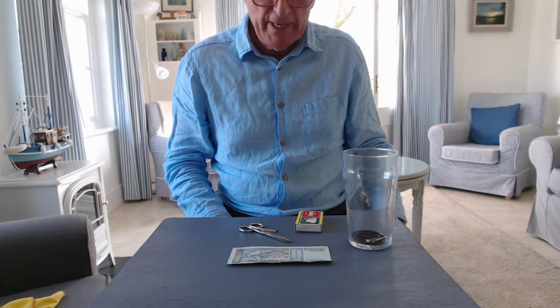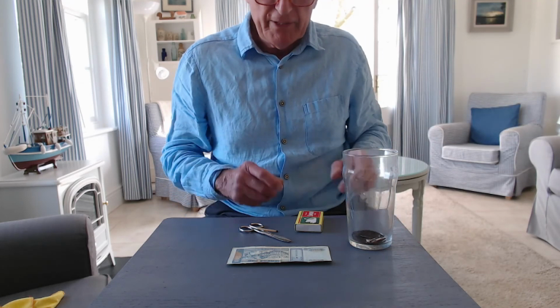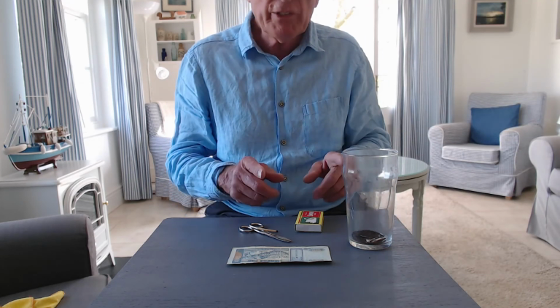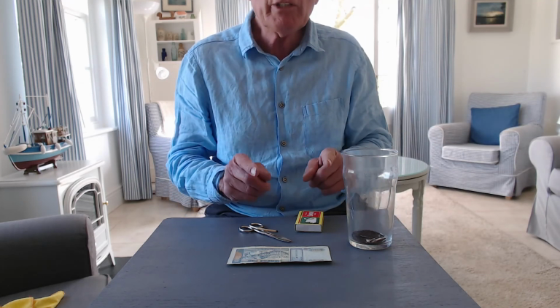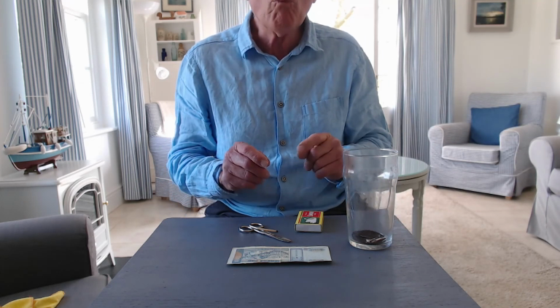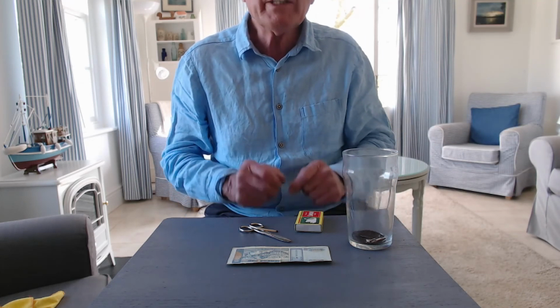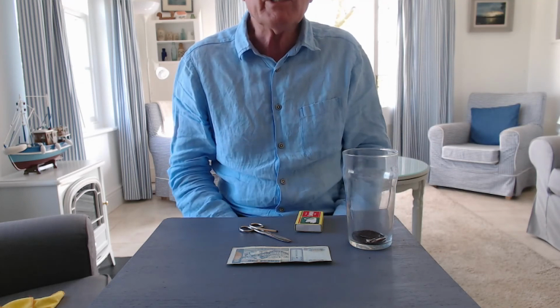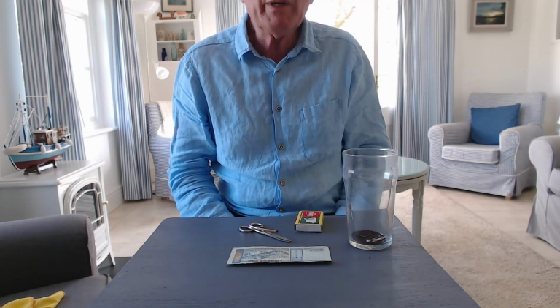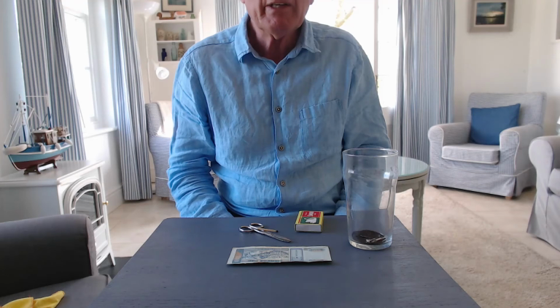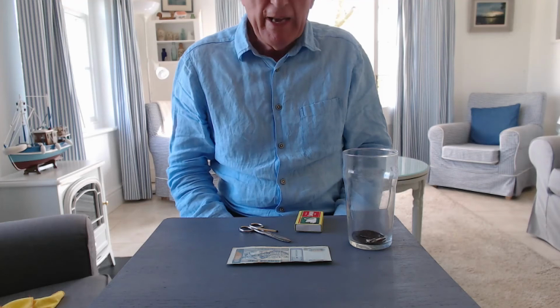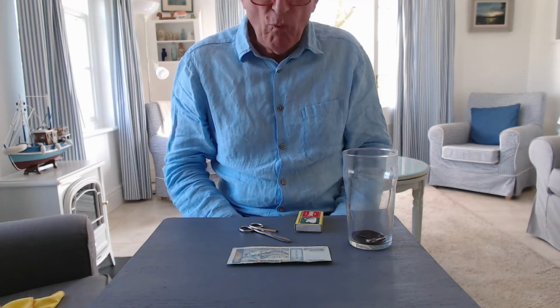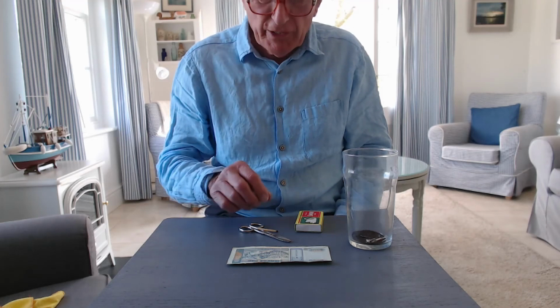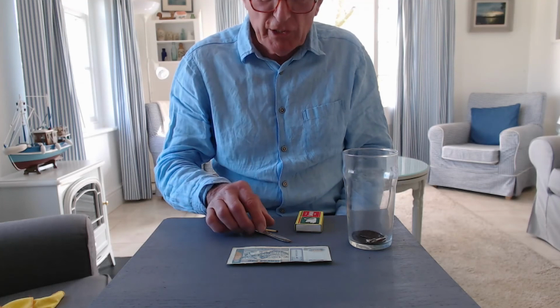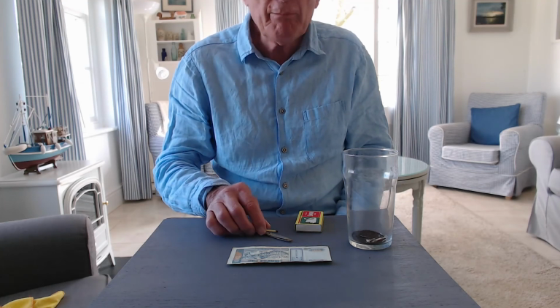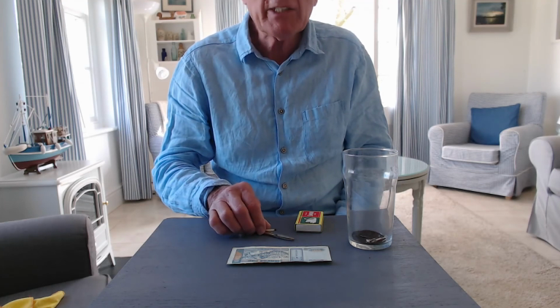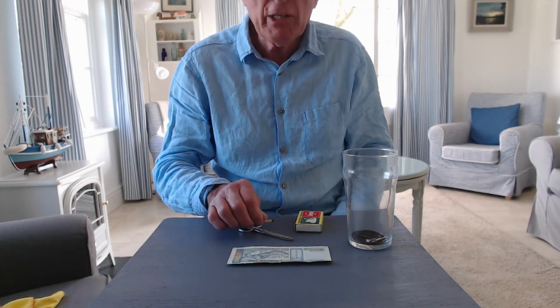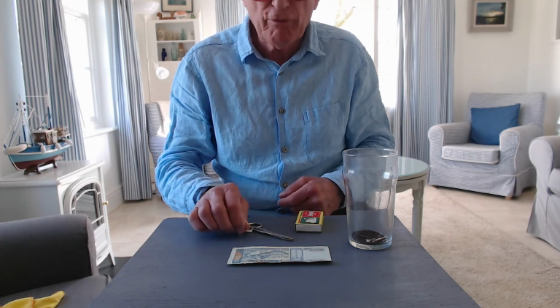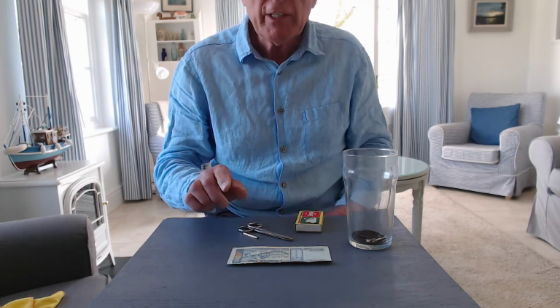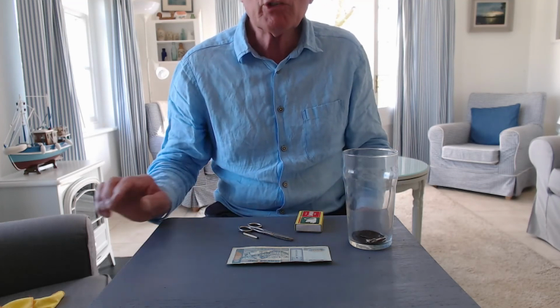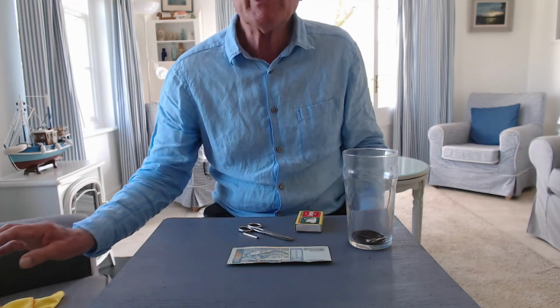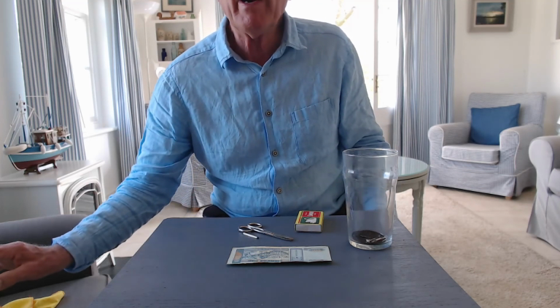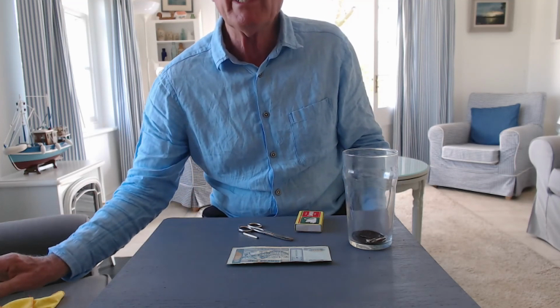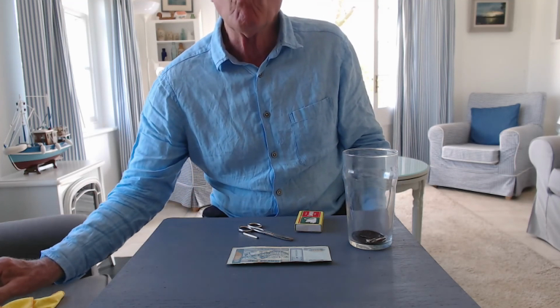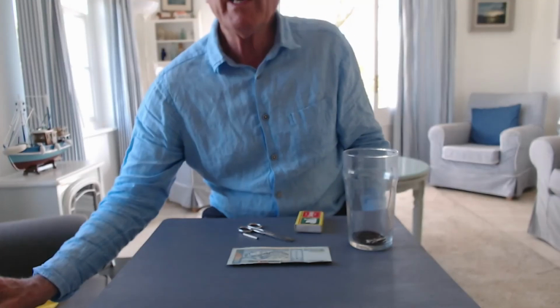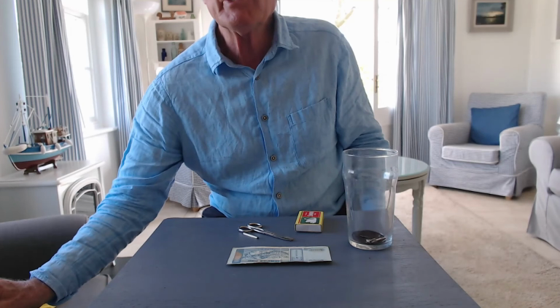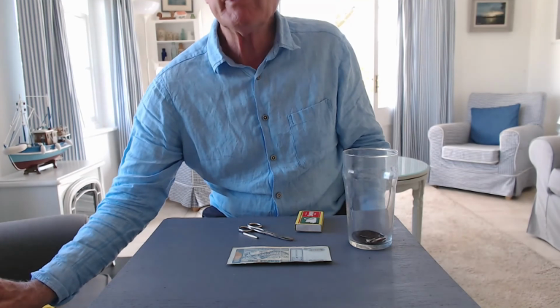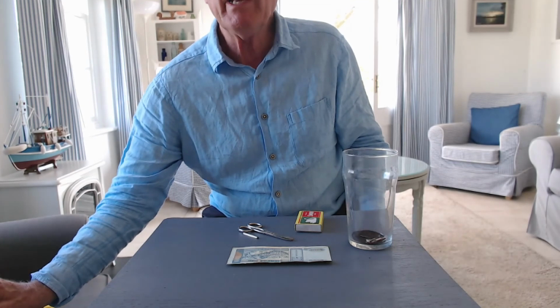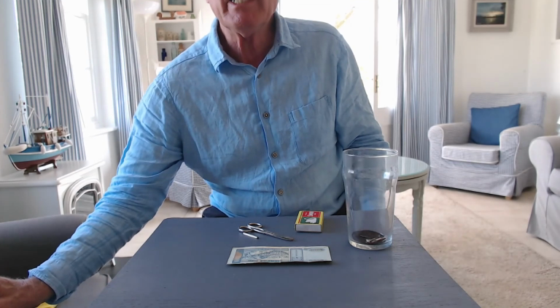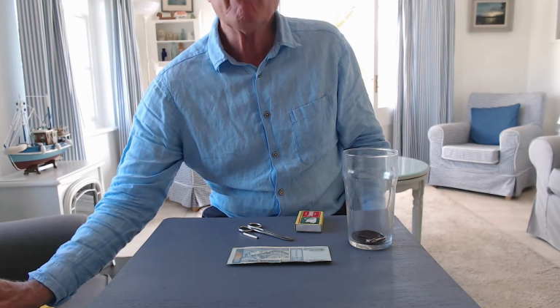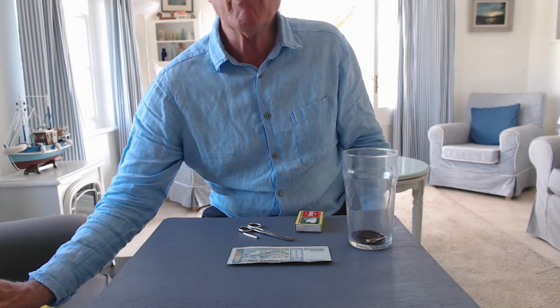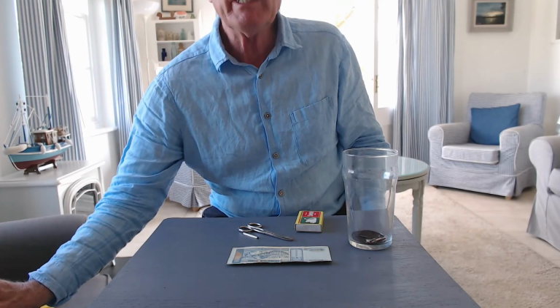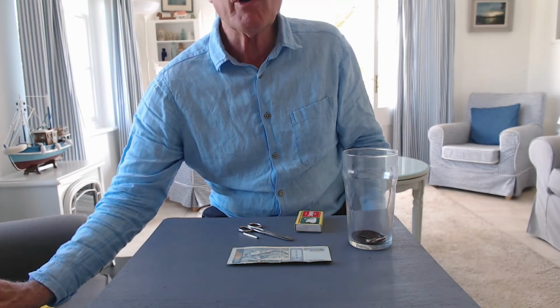The question is: why does it do that? And why doesn't the tea bag take off straight away — why is there a delay before it lifts off?